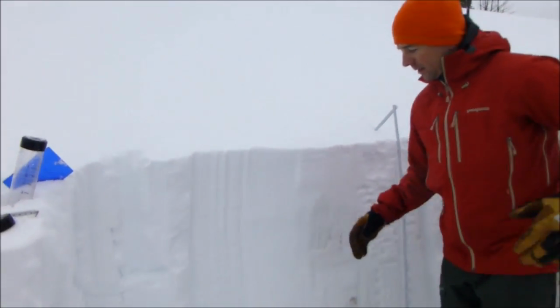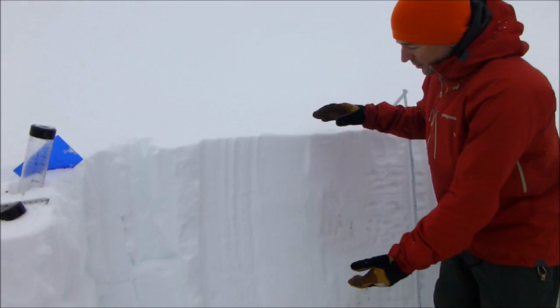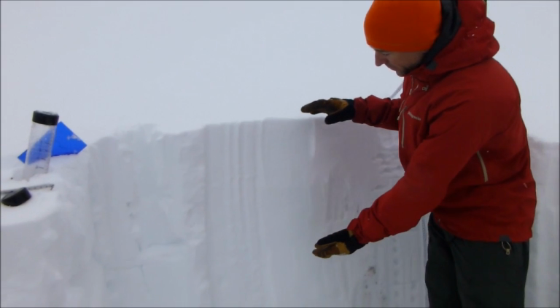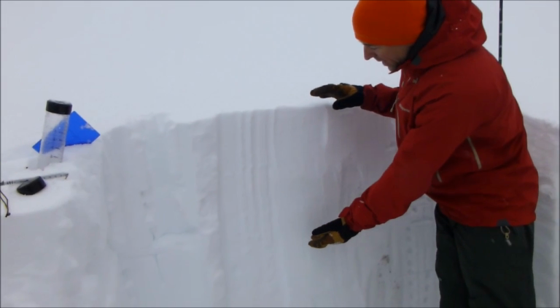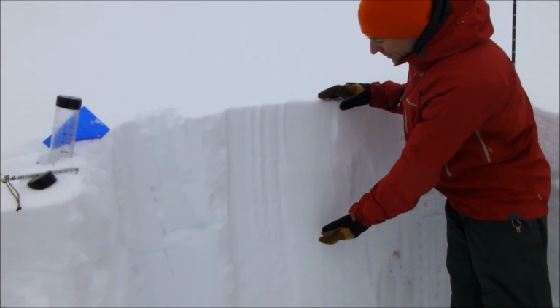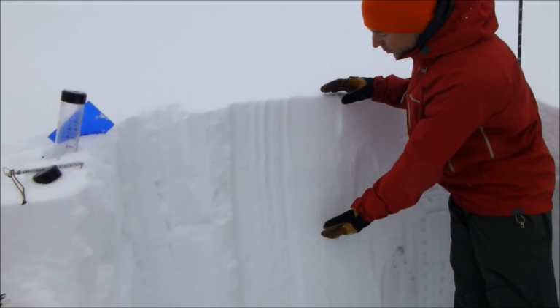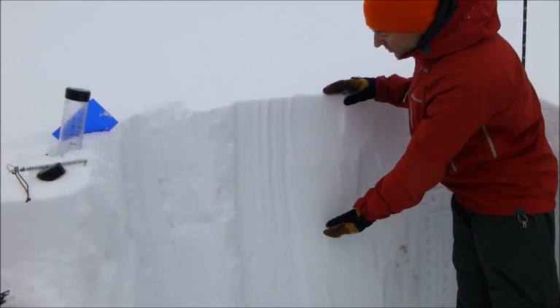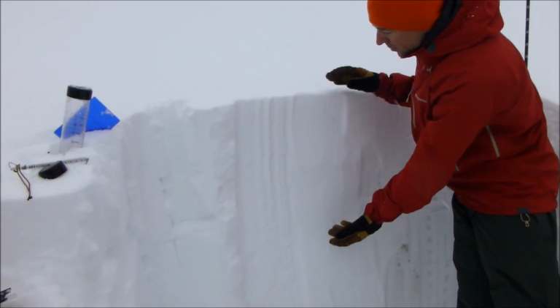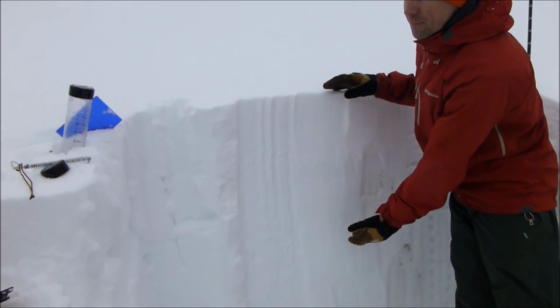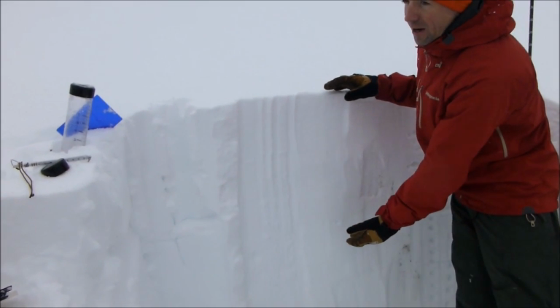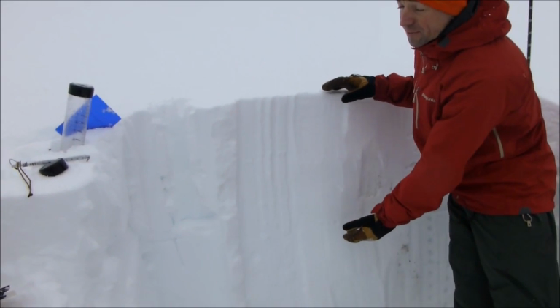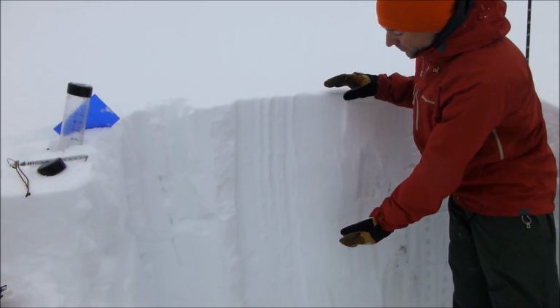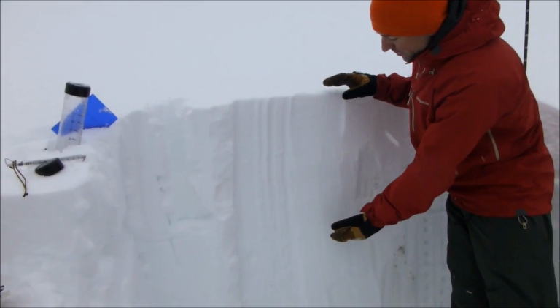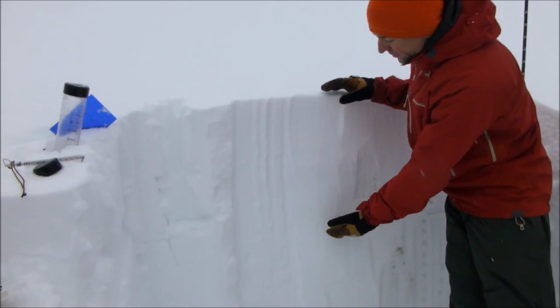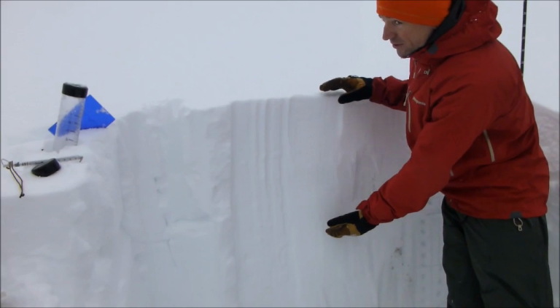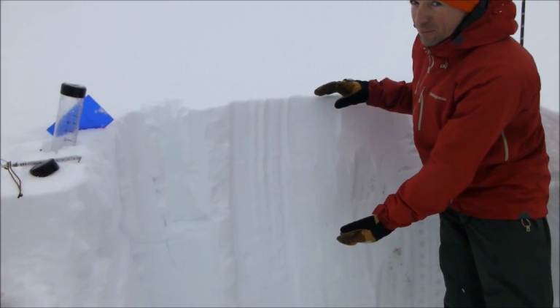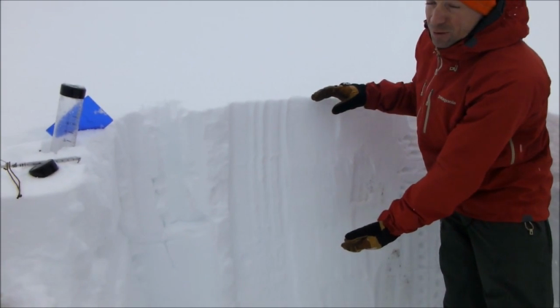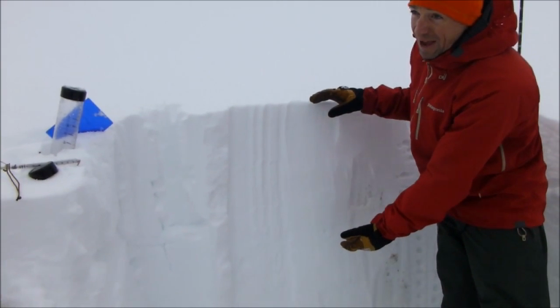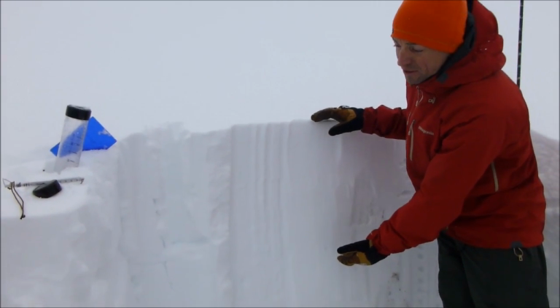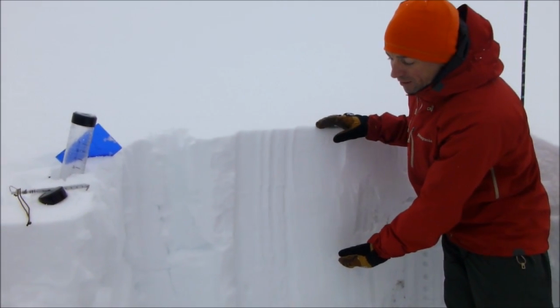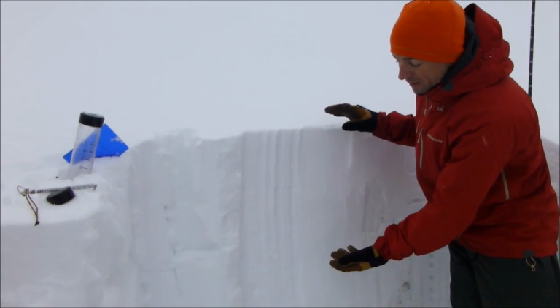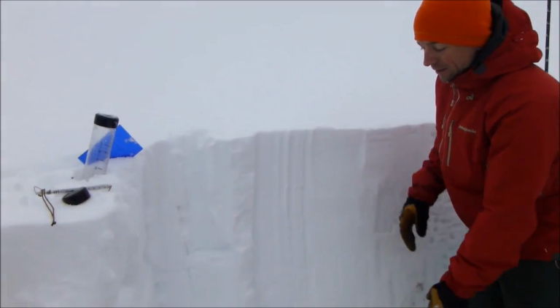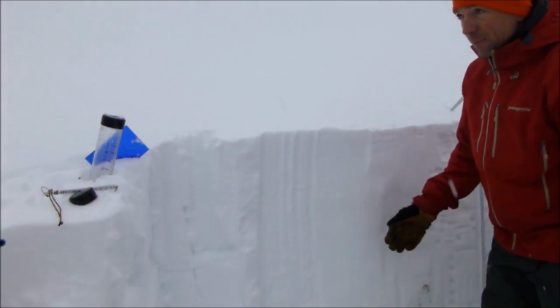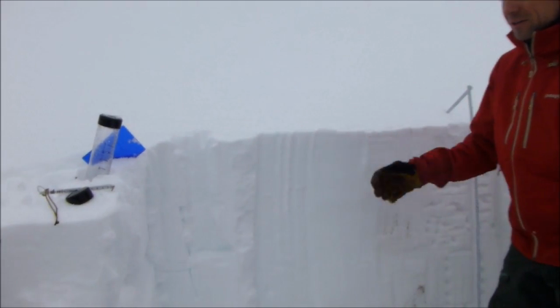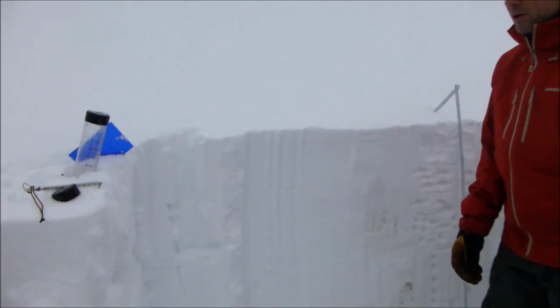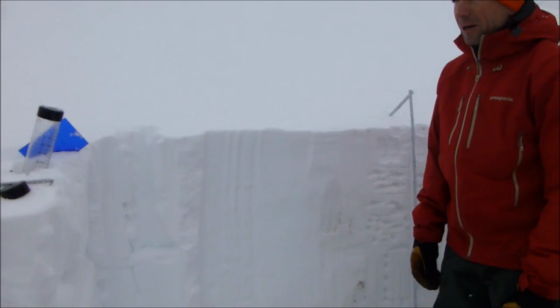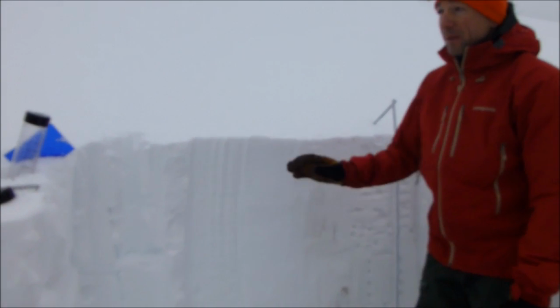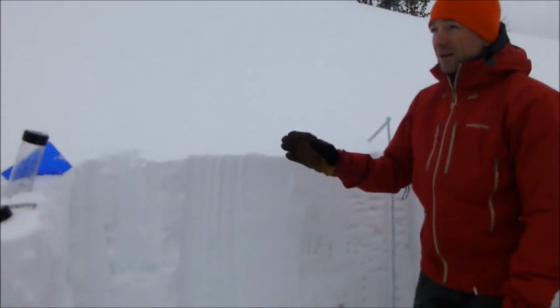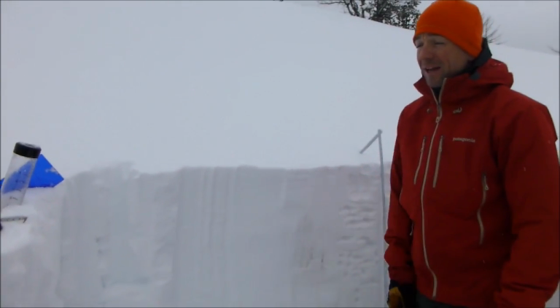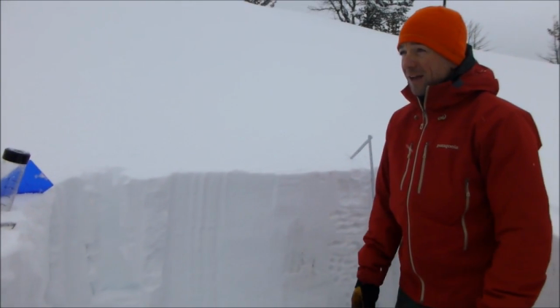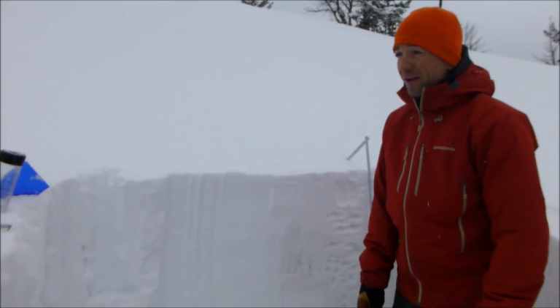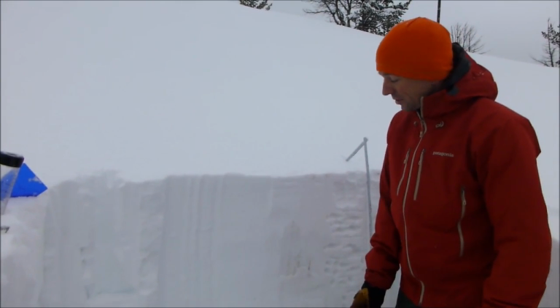Here's our new snow from the last two weeks or so — two feet of settled snow, two and a half inches of water. The snowpack here took it pretty well; we're not seeing any natural avalanches.